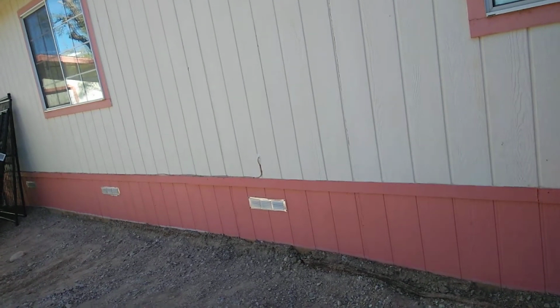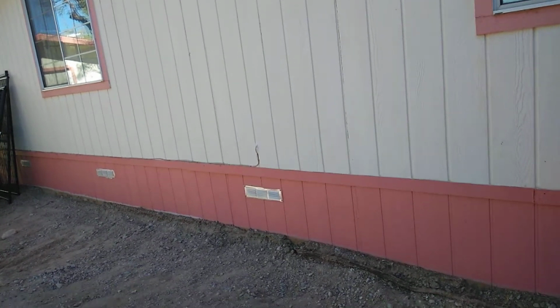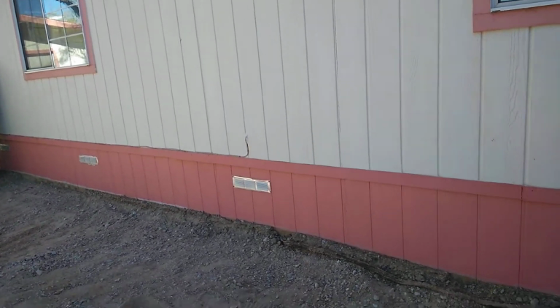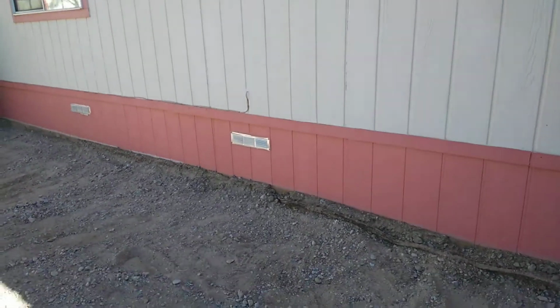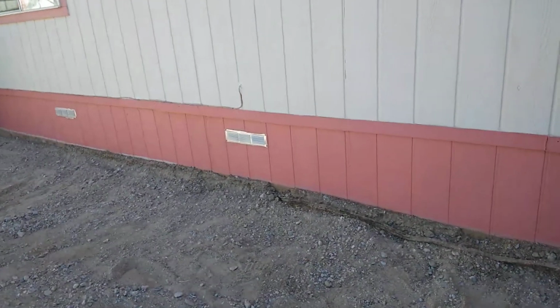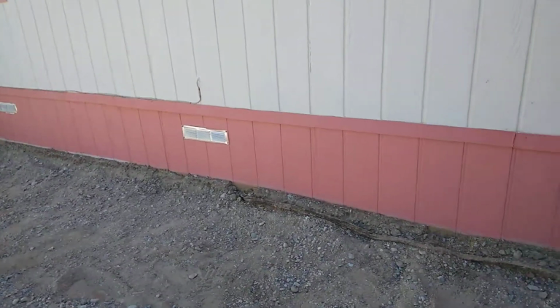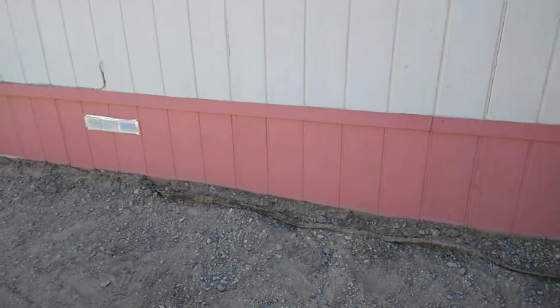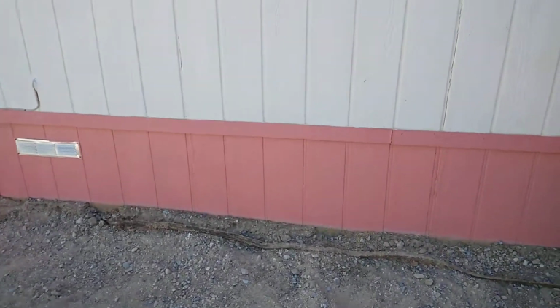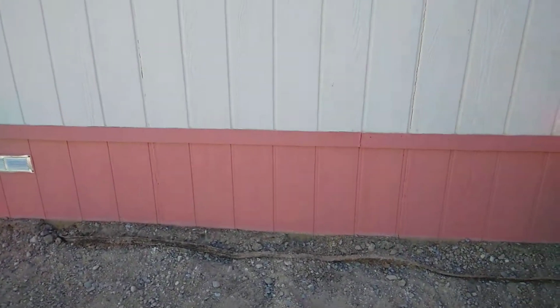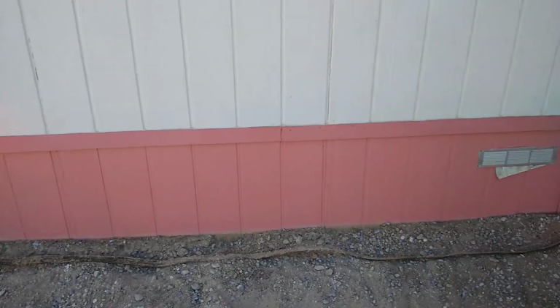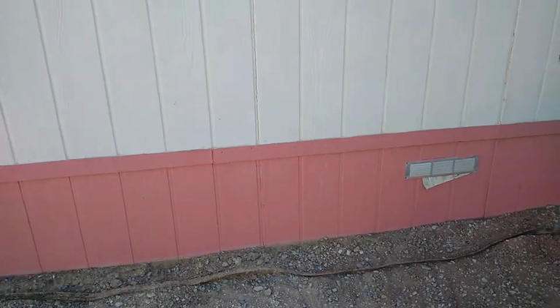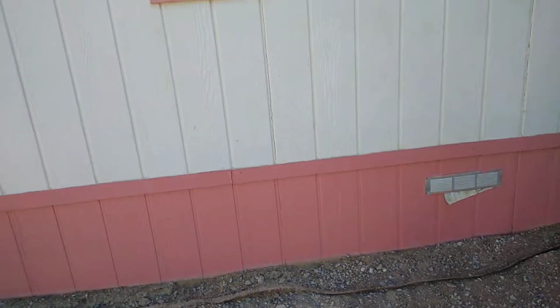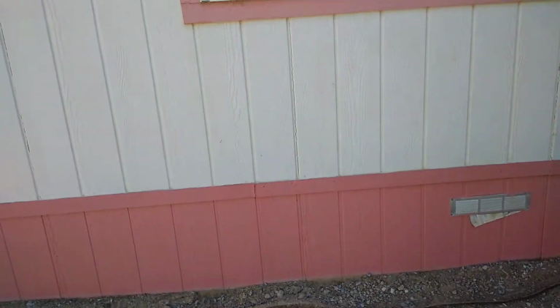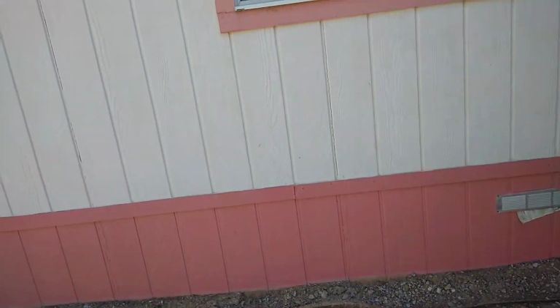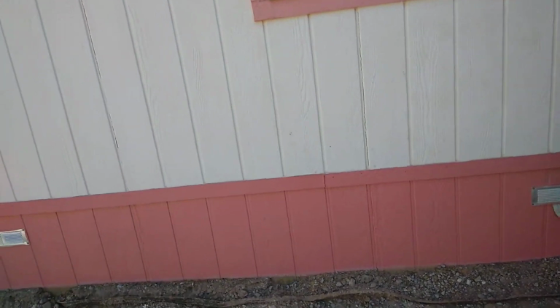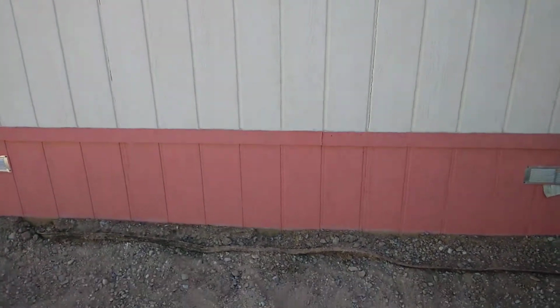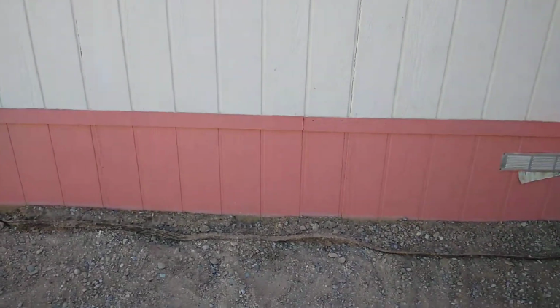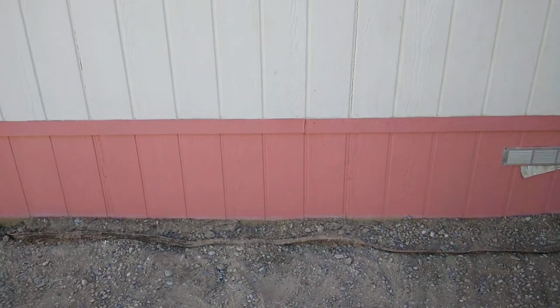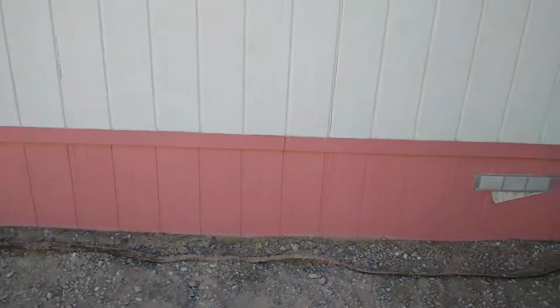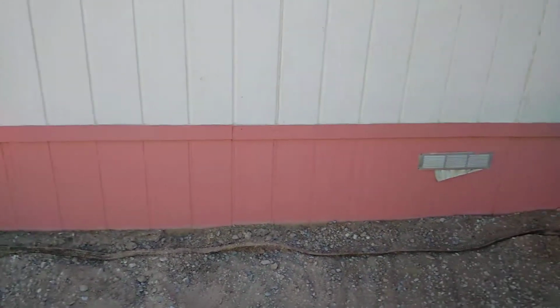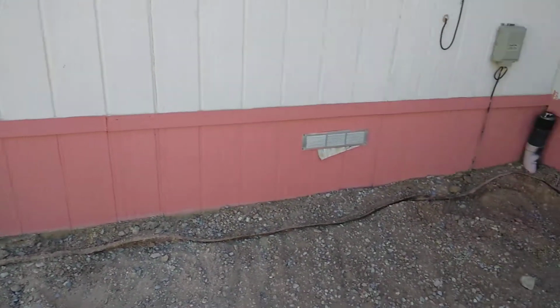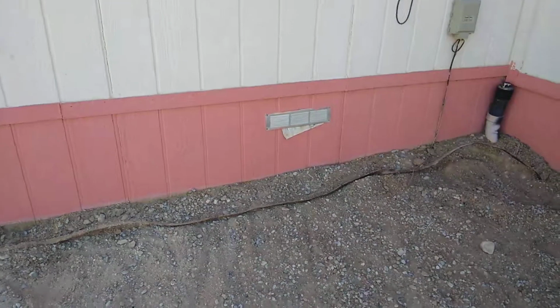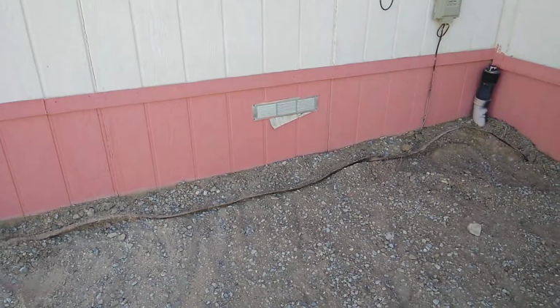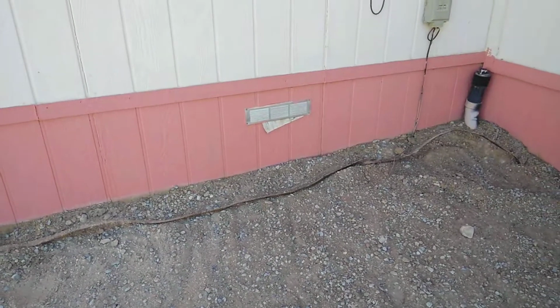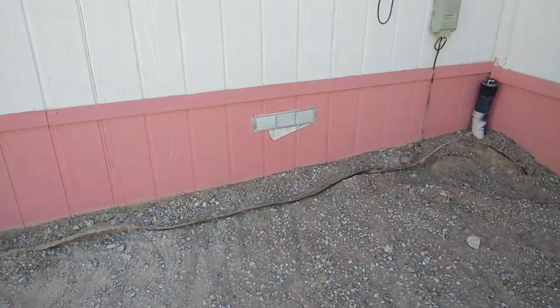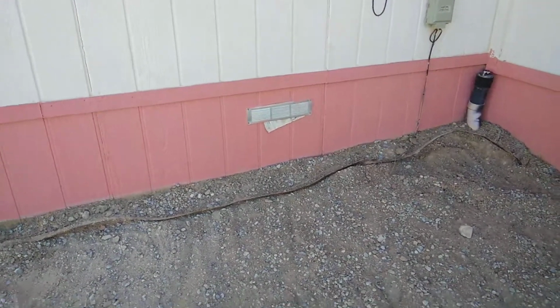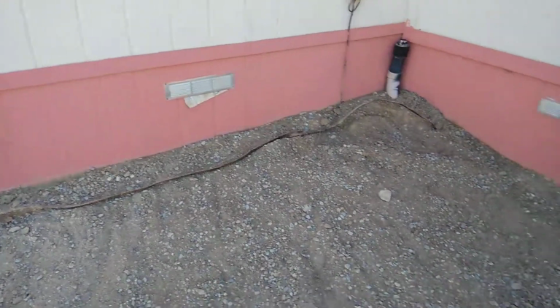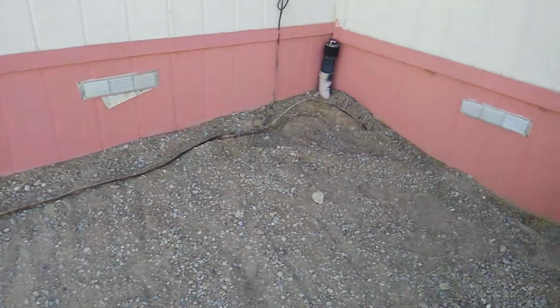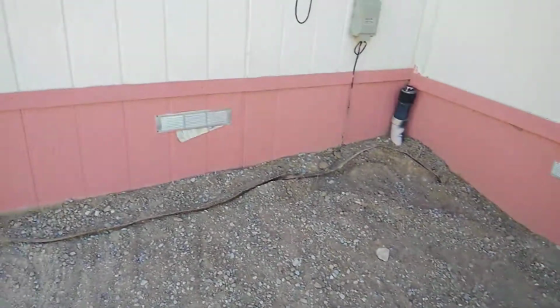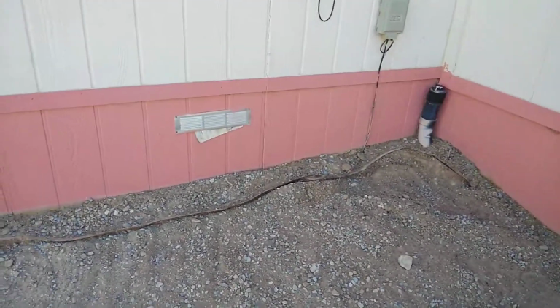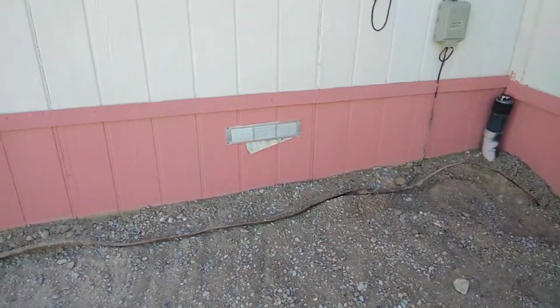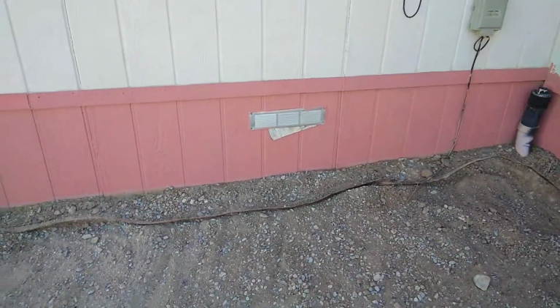So now what do I do? I've got about $3,500 in kennels here, and this is where I was putting the kennels. So call me, or I'll call you. I'm going to send this to you.